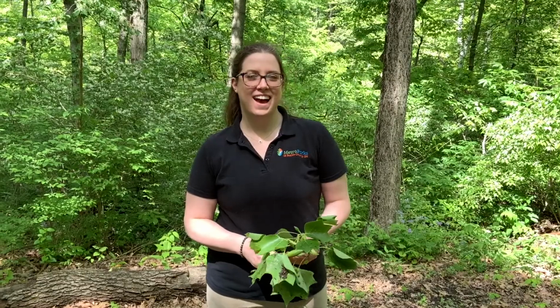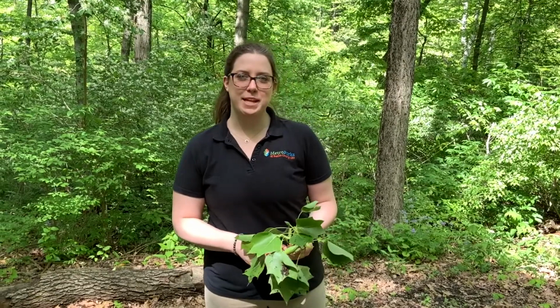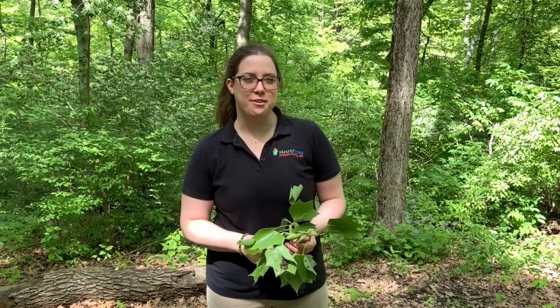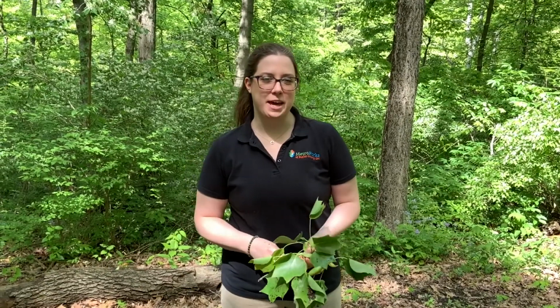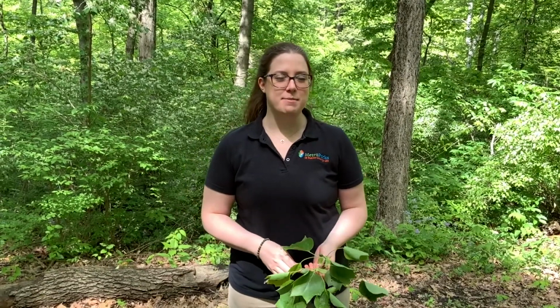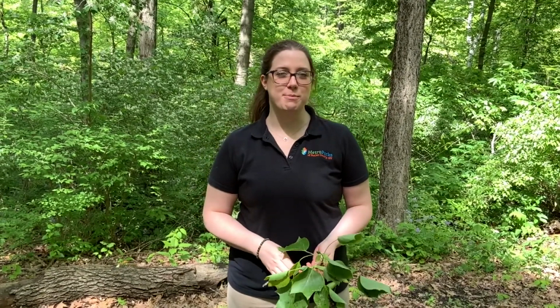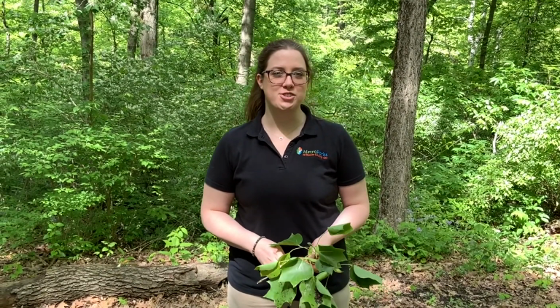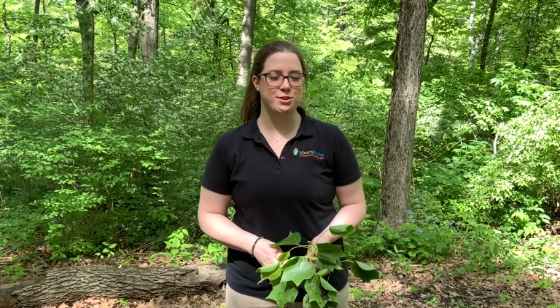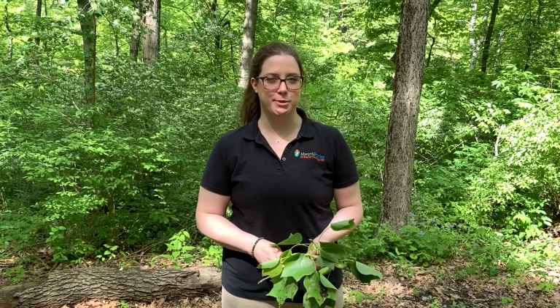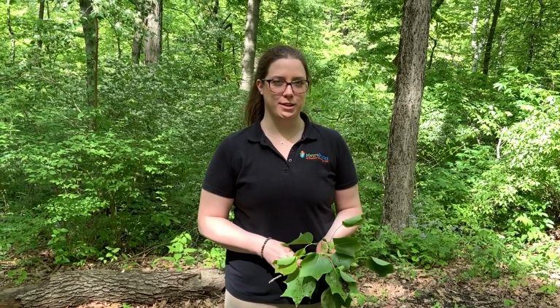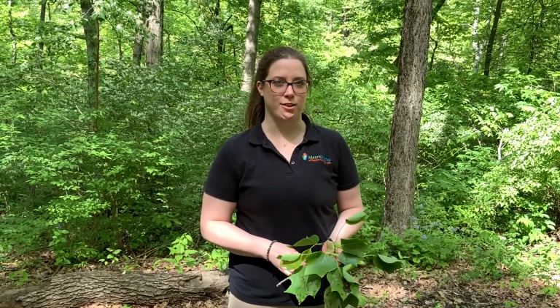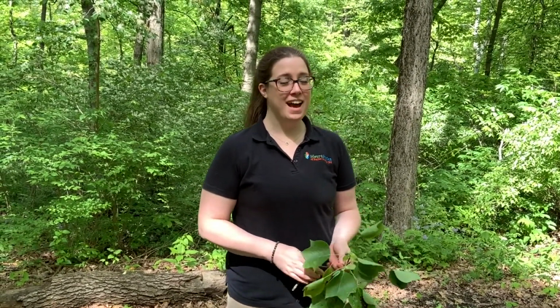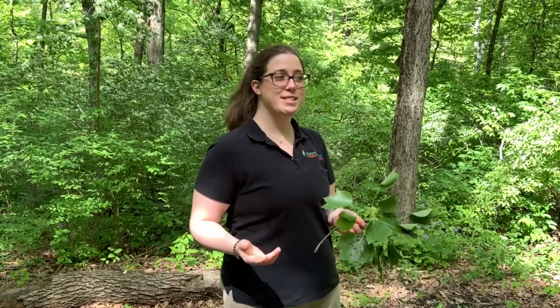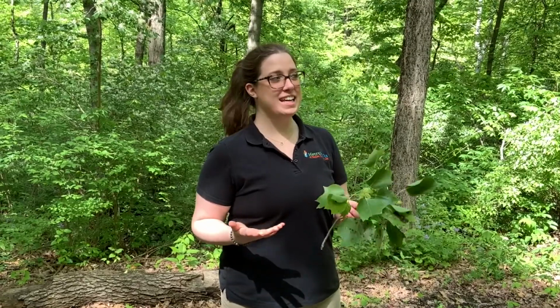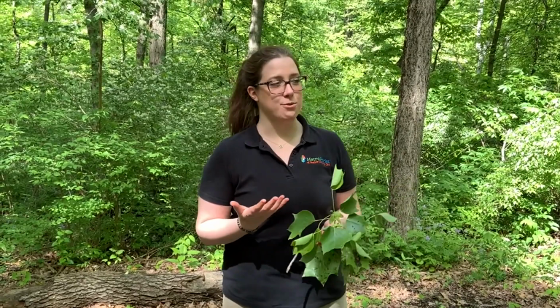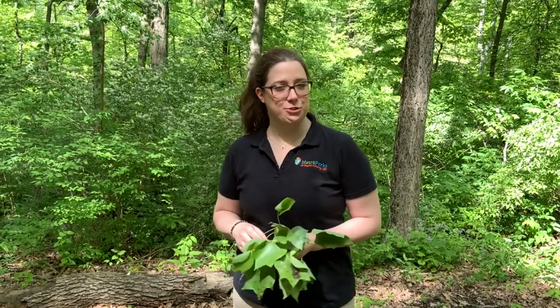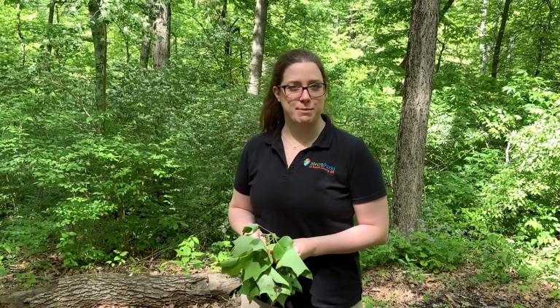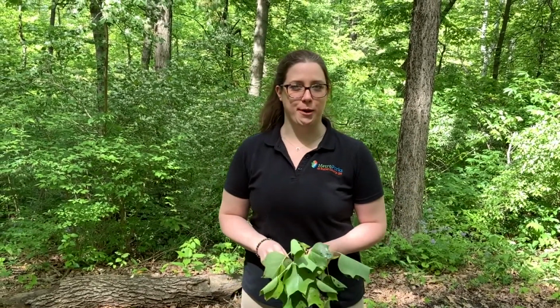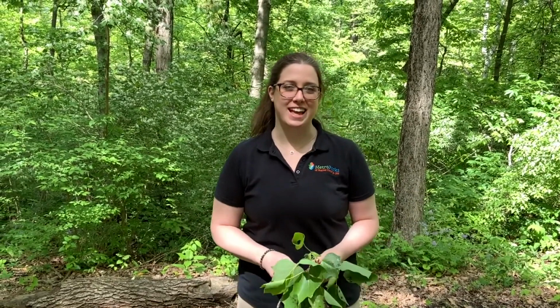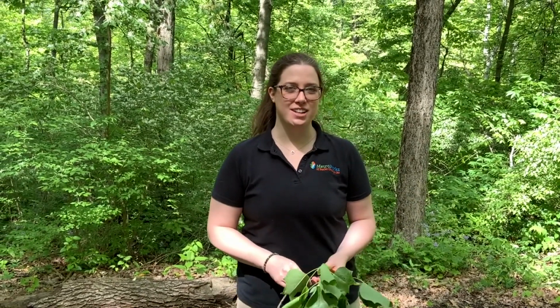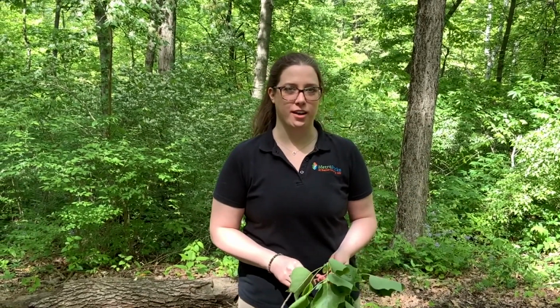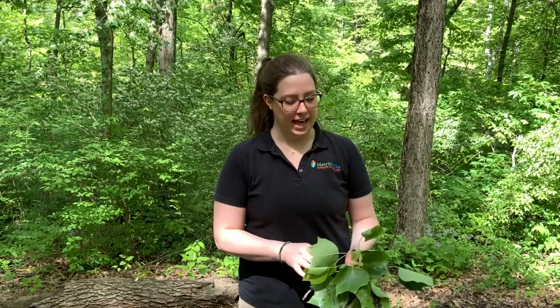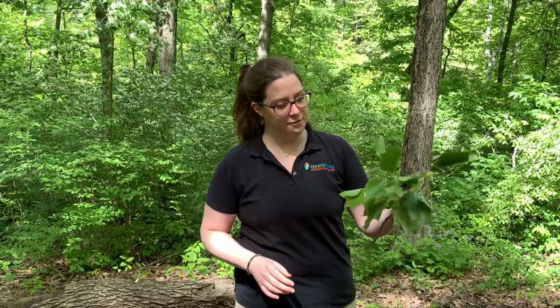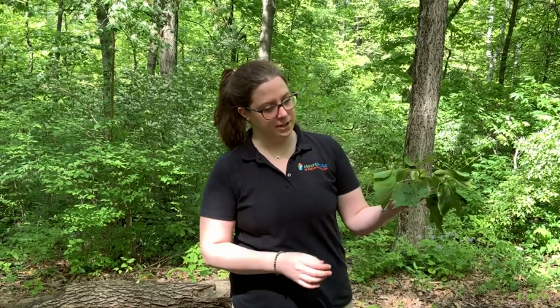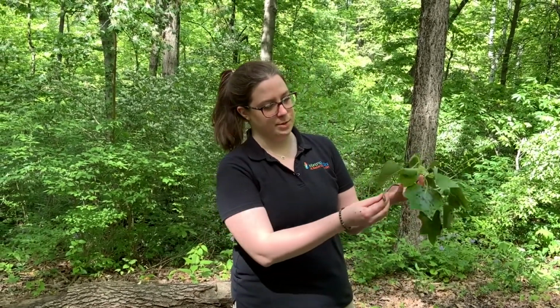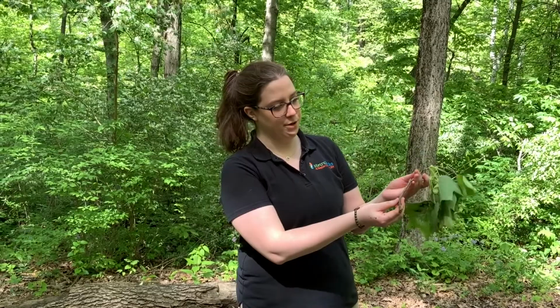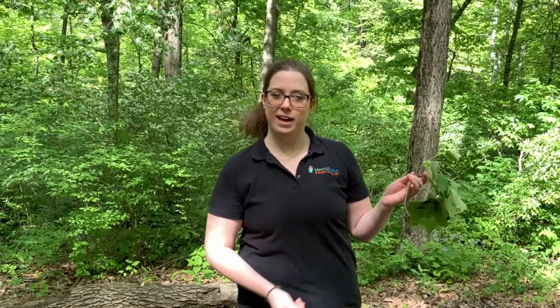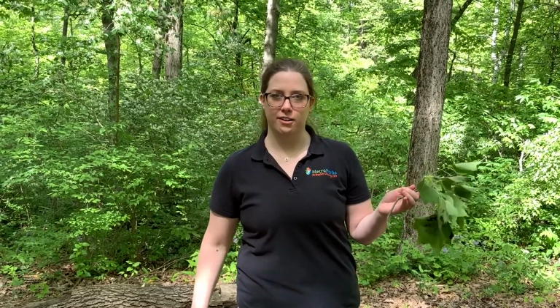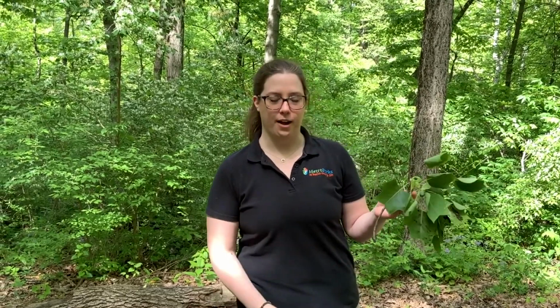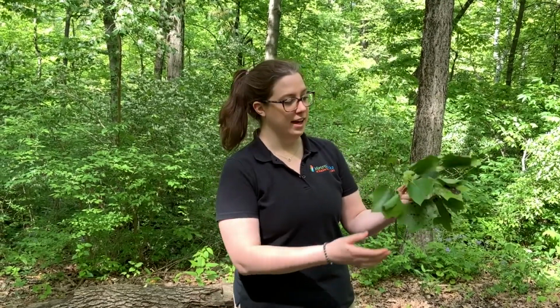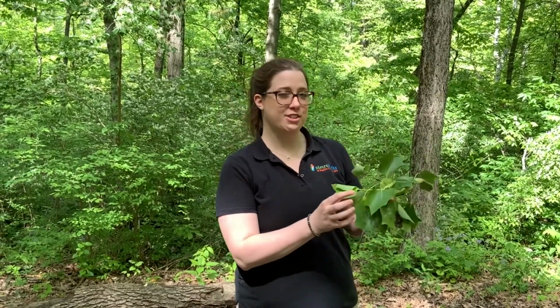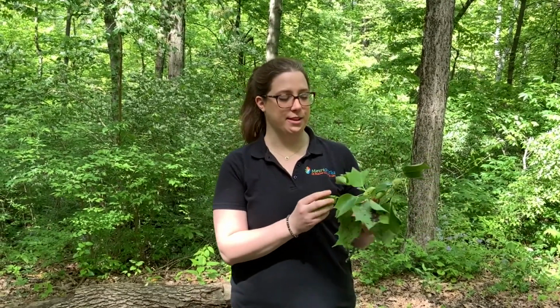Hi, my name is Stephanie McCabe and I'm the interpretive naturalist for the Metro Parks of Butler County. I was out hiking today at Rensselaer Forest Metro Park on the Cascades Trail and I found this broken twig on the ground and I wanted to share it with you.